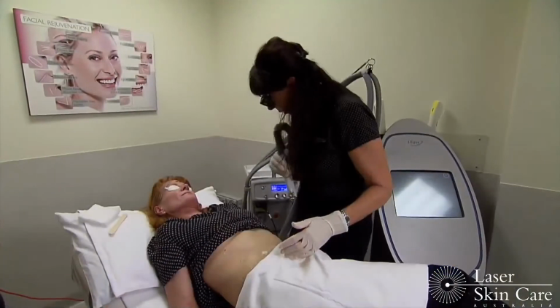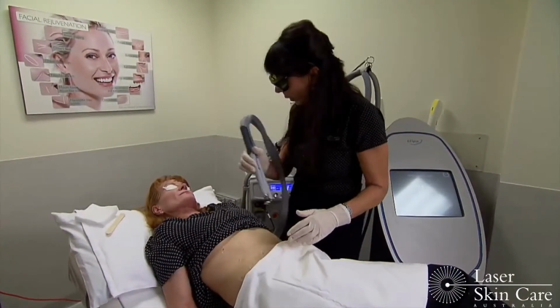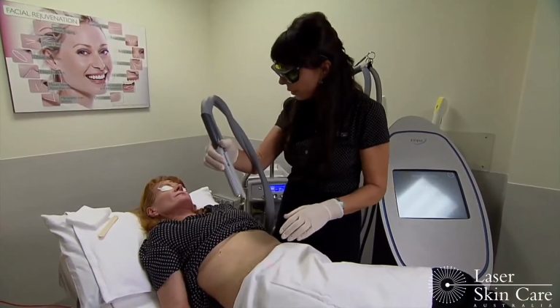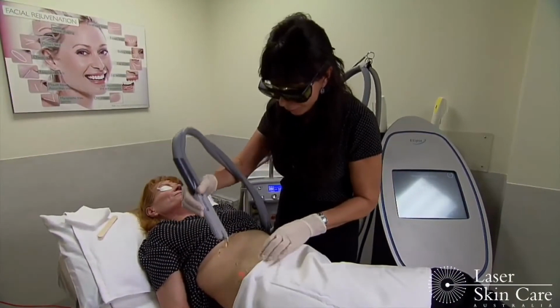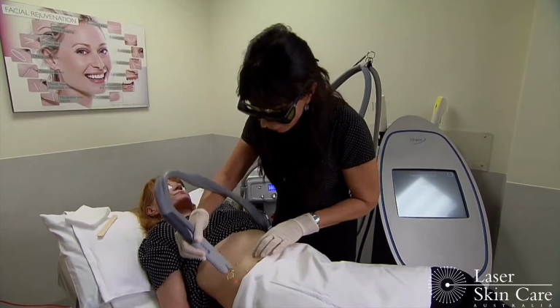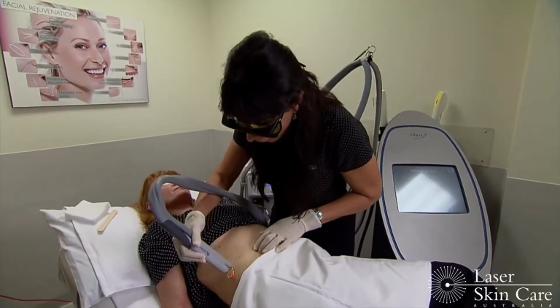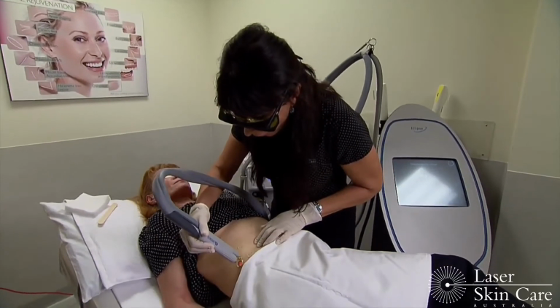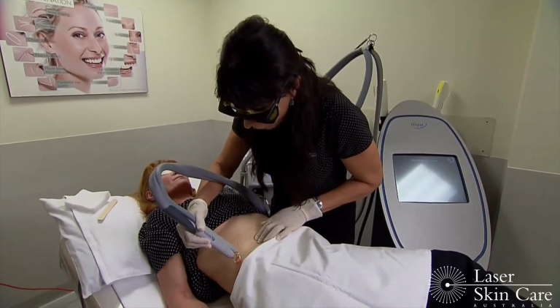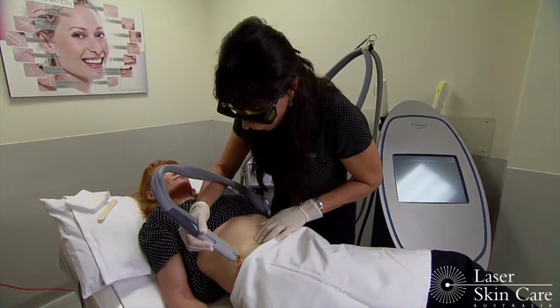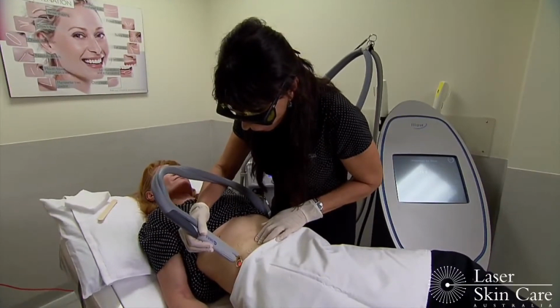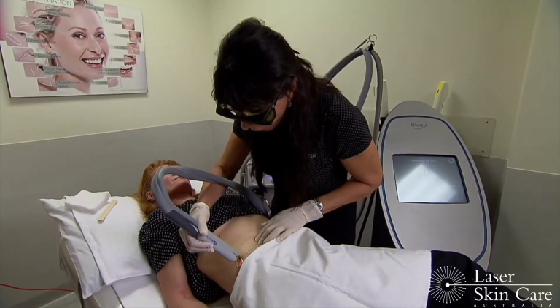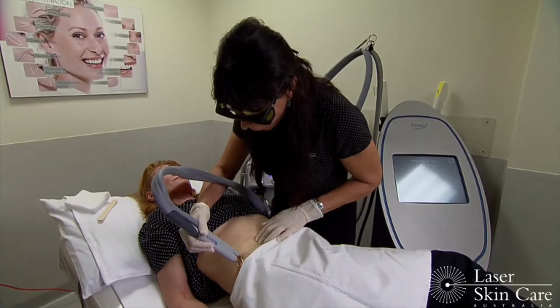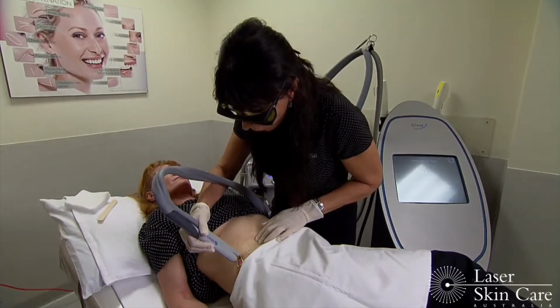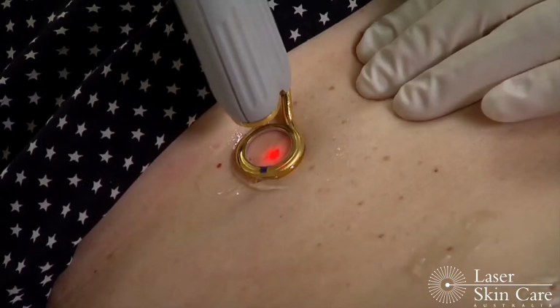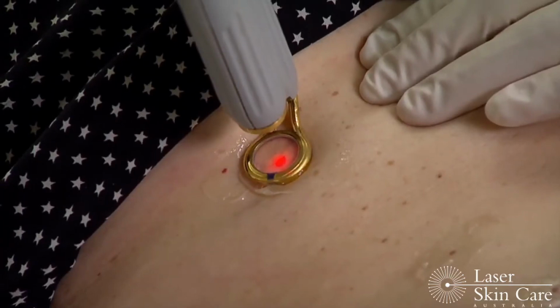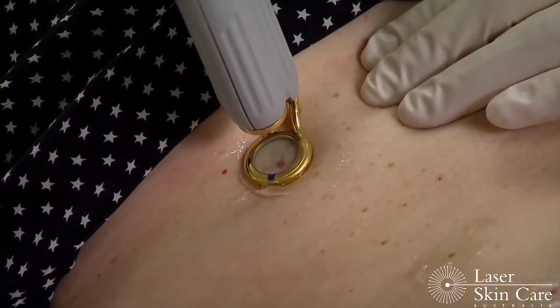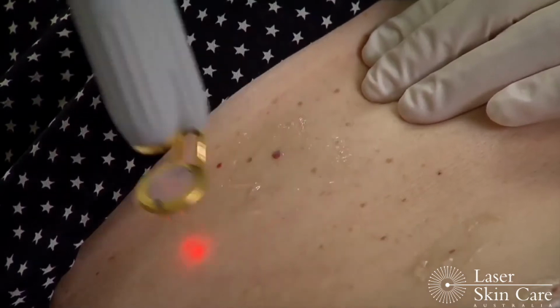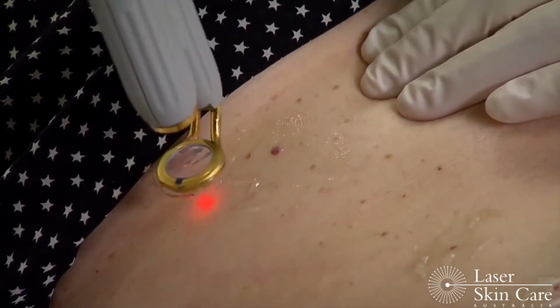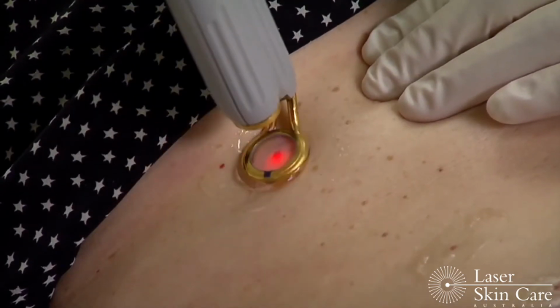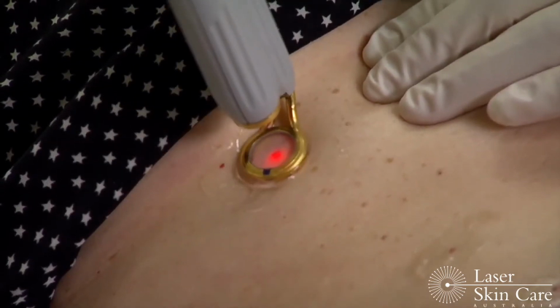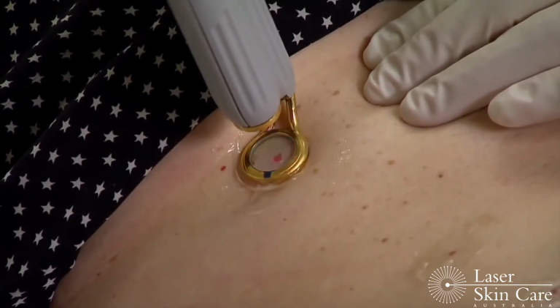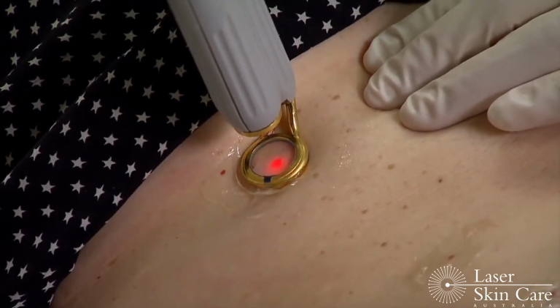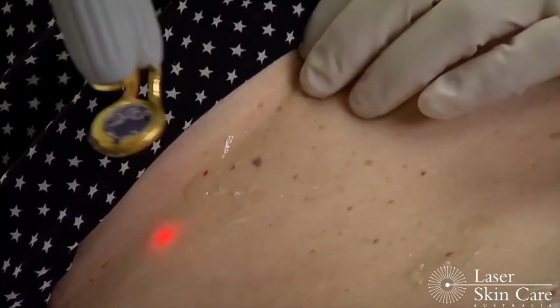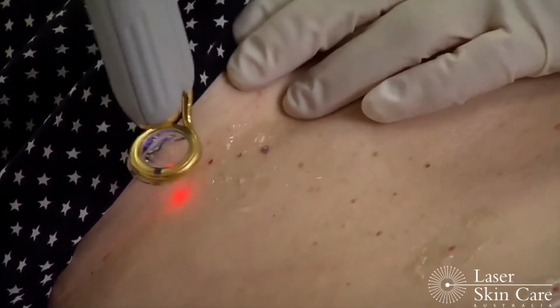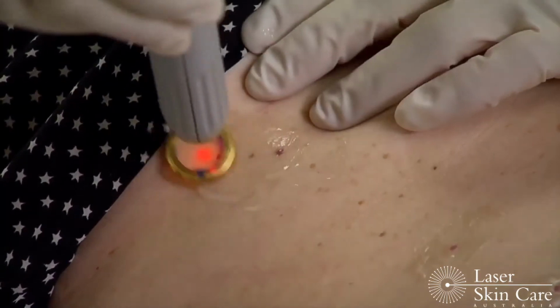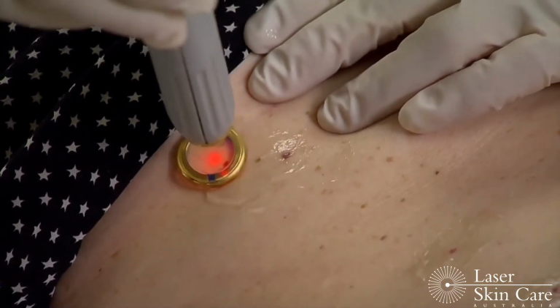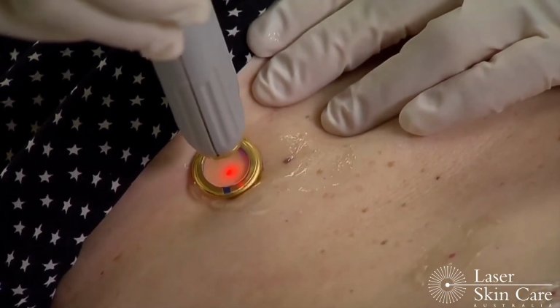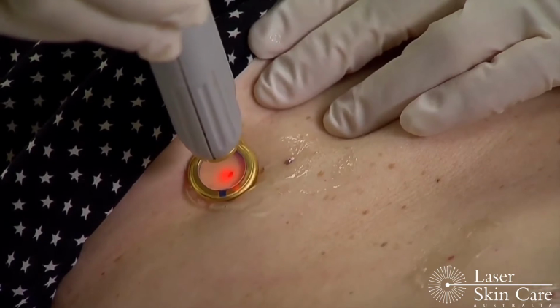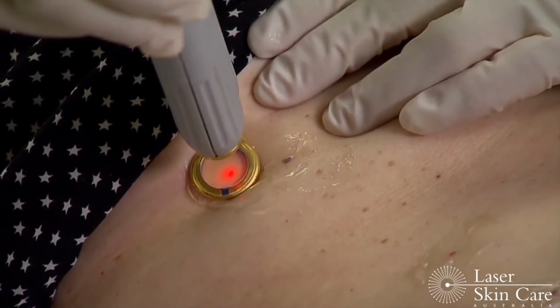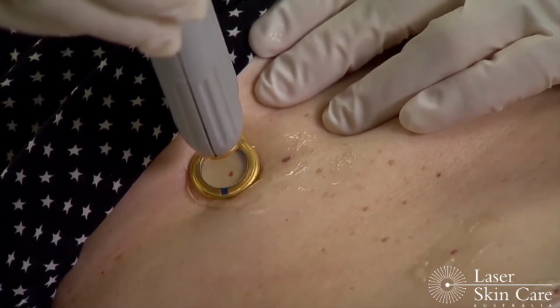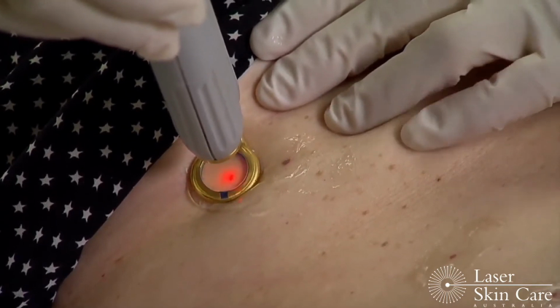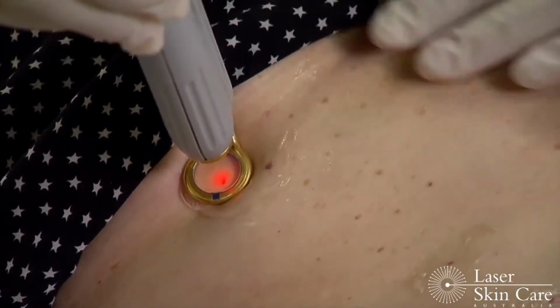Okay, Noella, are you ready? Campbell de Morgan spots are harmless lesions which commonly occur around the trunk and can be genetically determined.